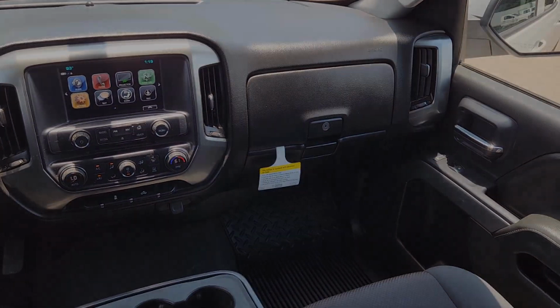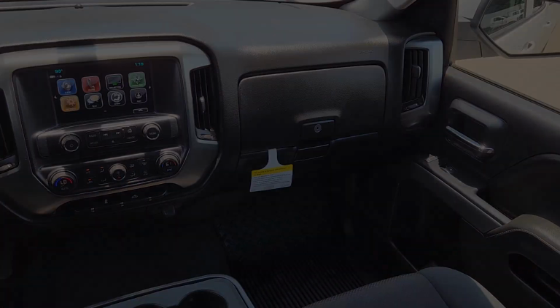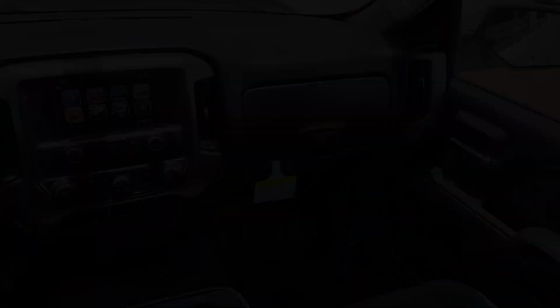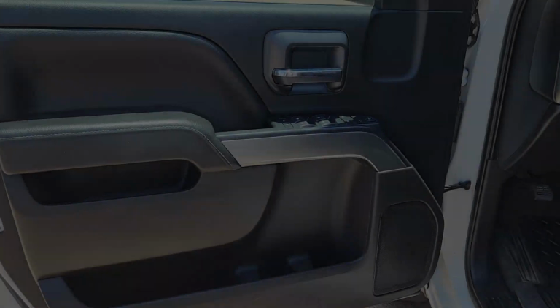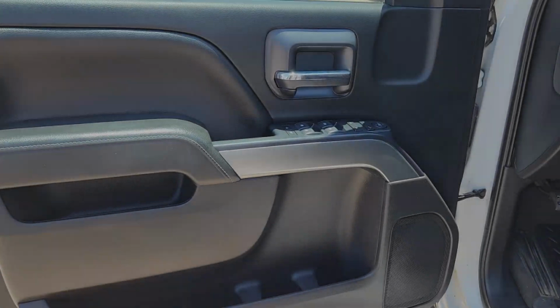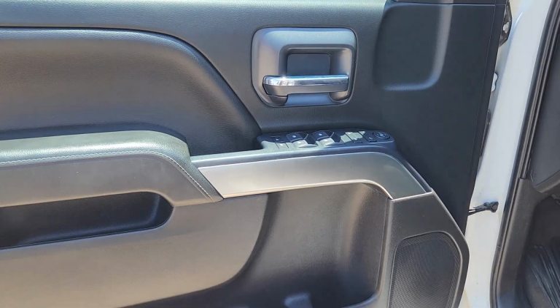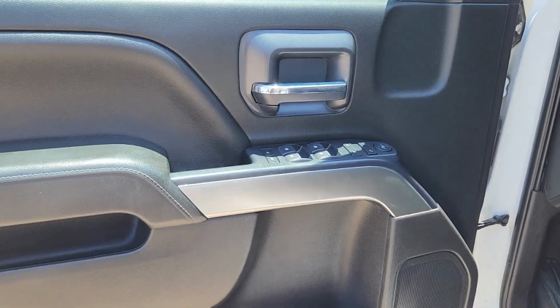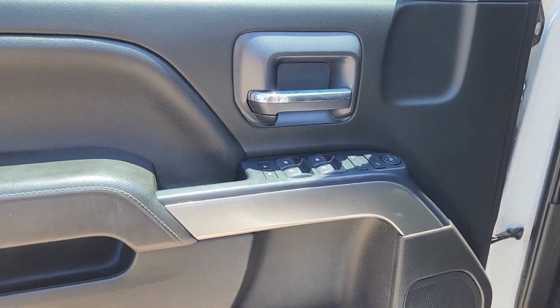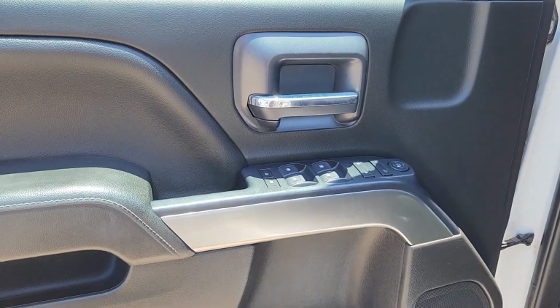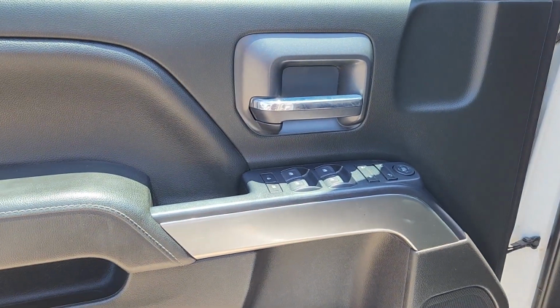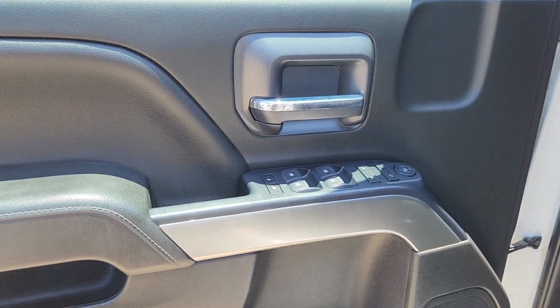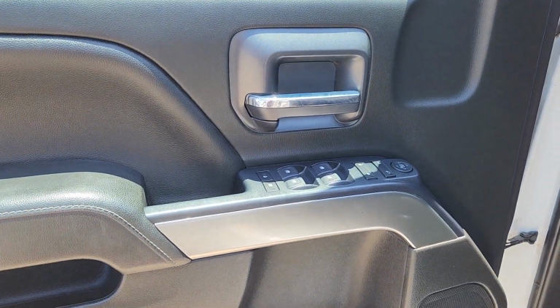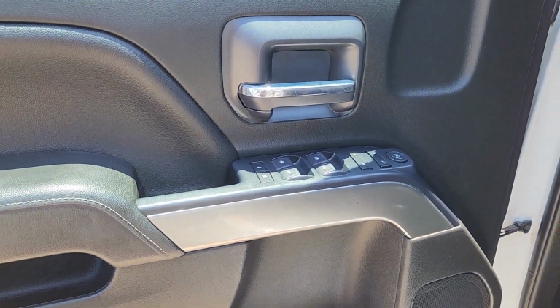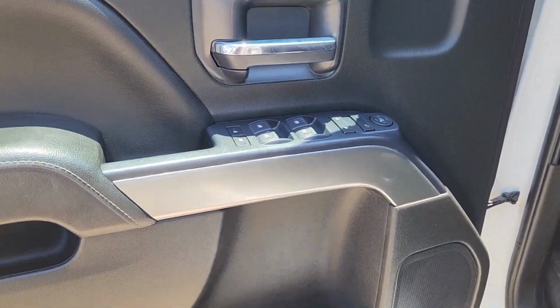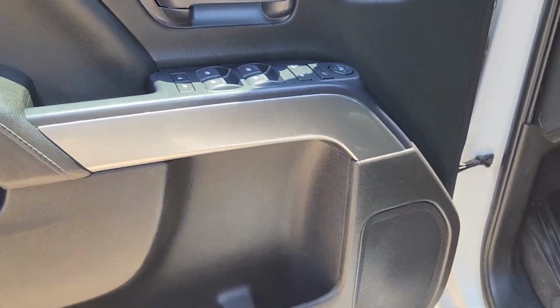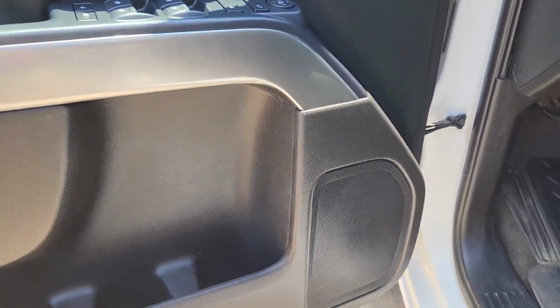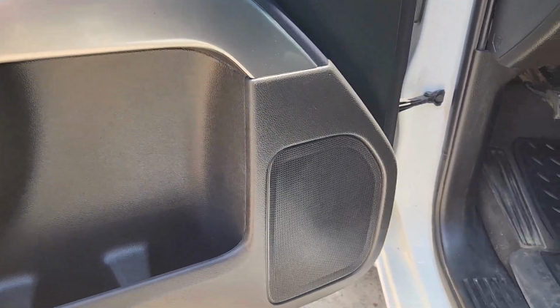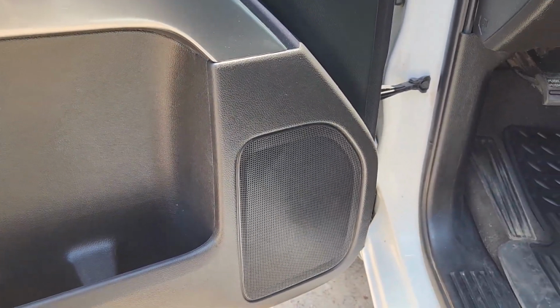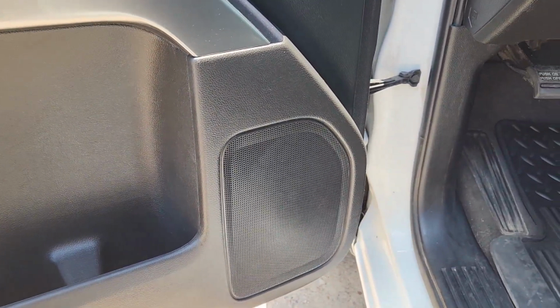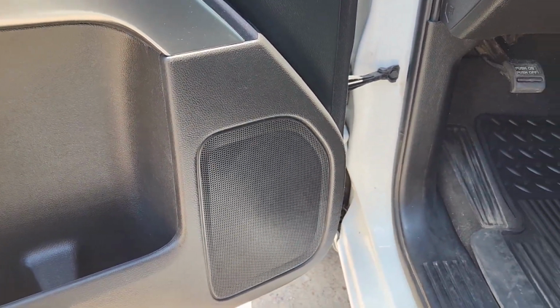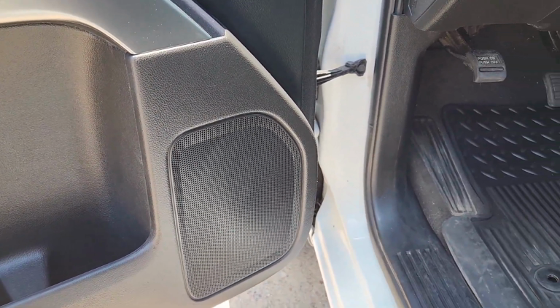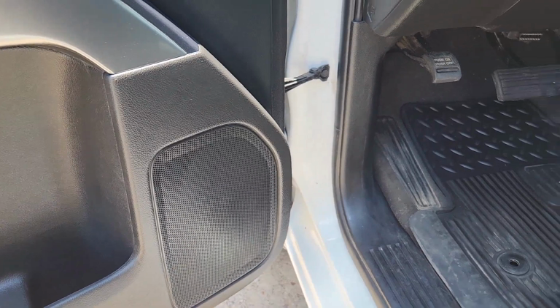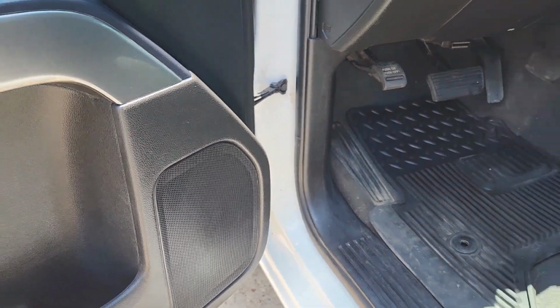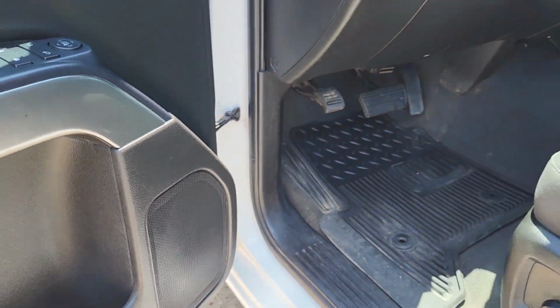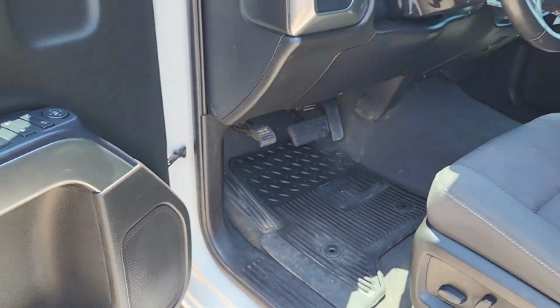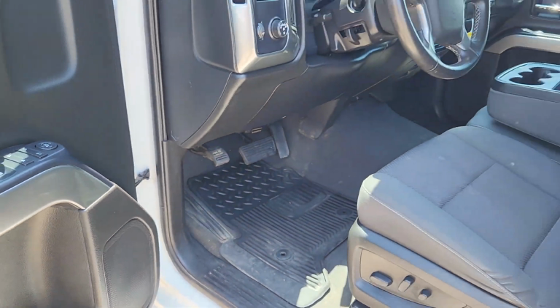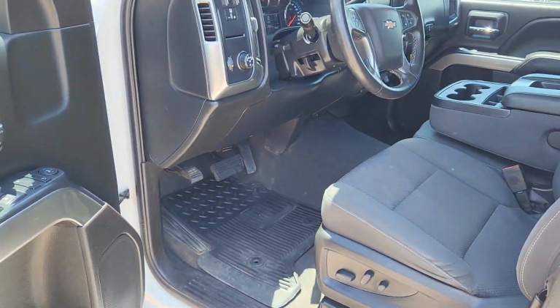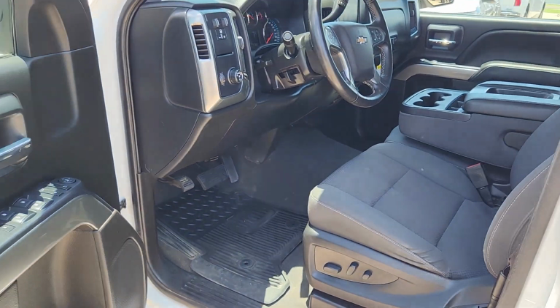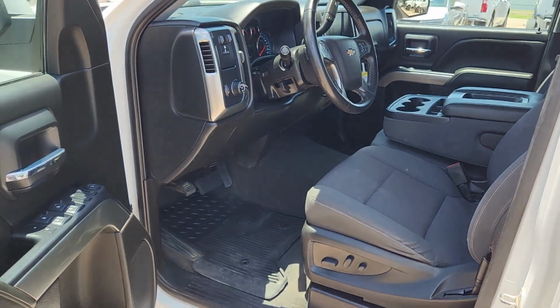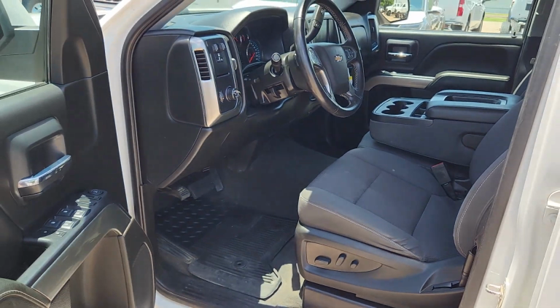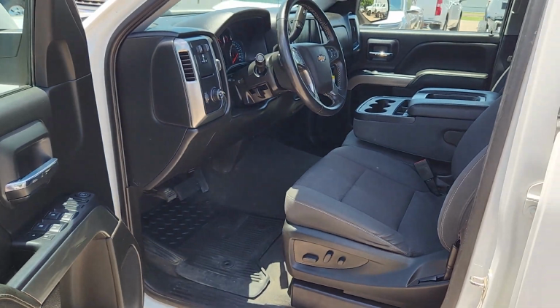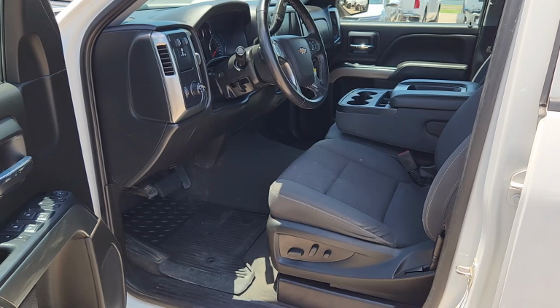Feel prepared for the job in this well-built Silverado LD. Treat yourself to a test drive today. Our staff will toss you the keys and give you an outstanding customer experience.